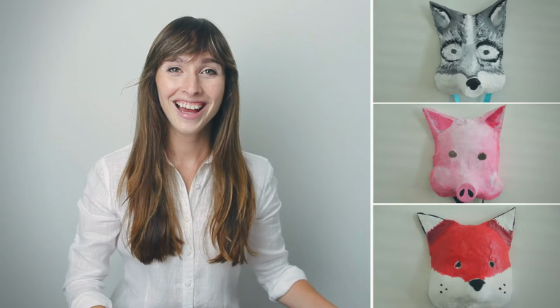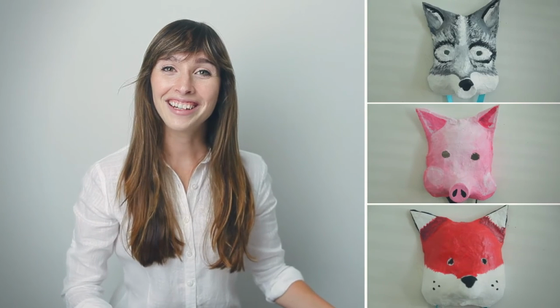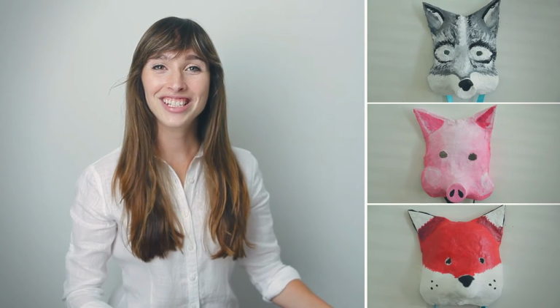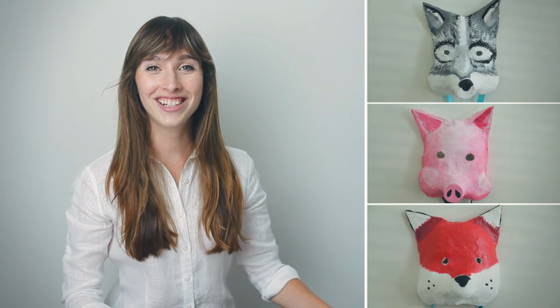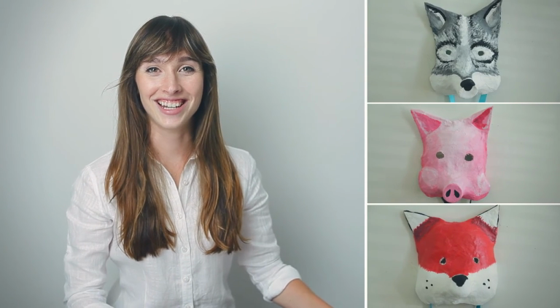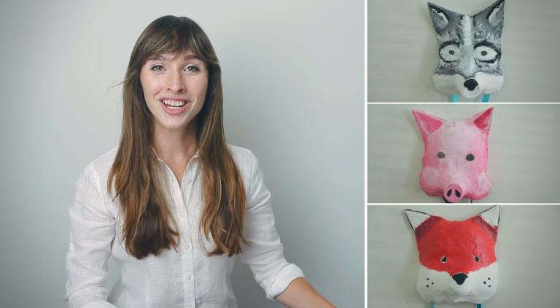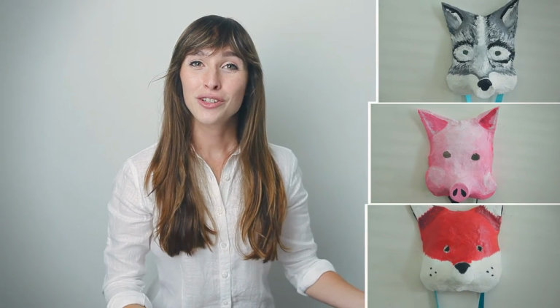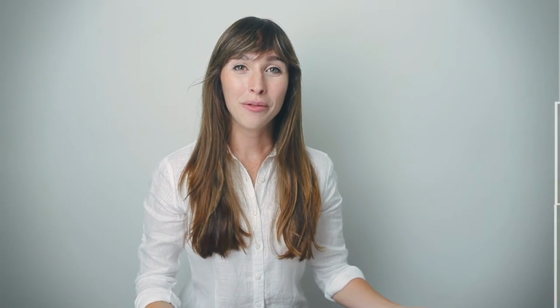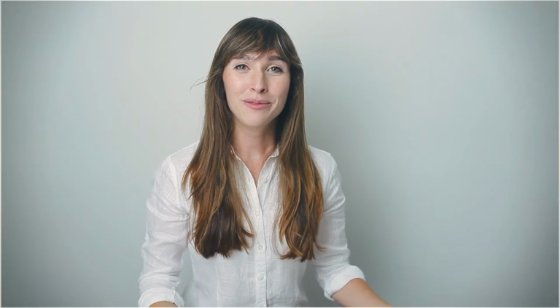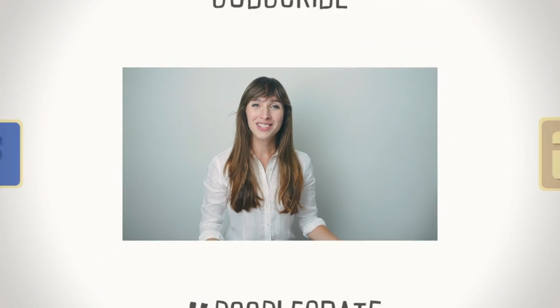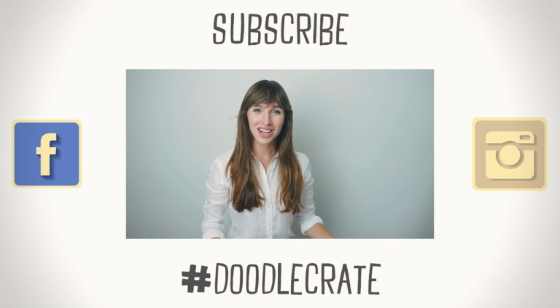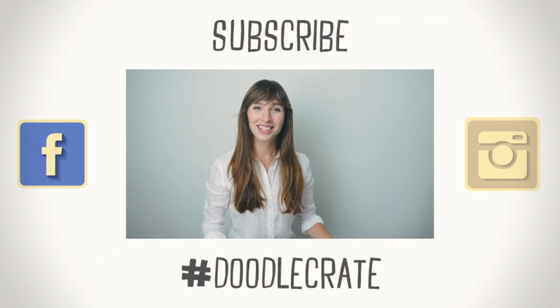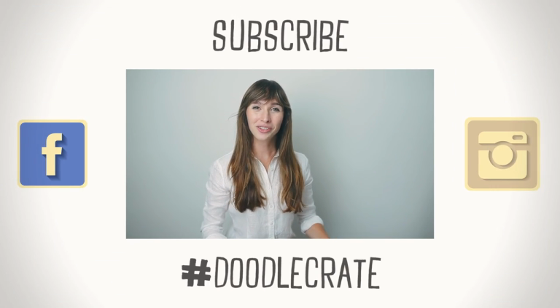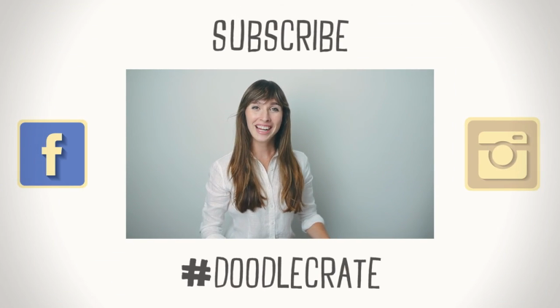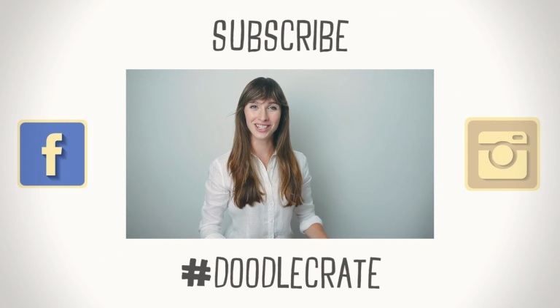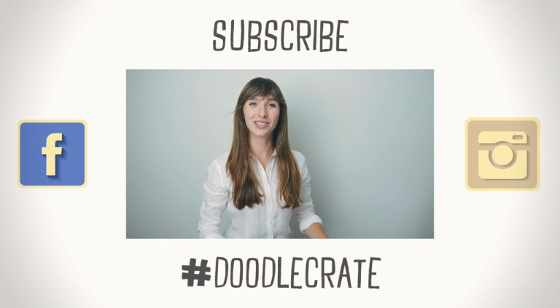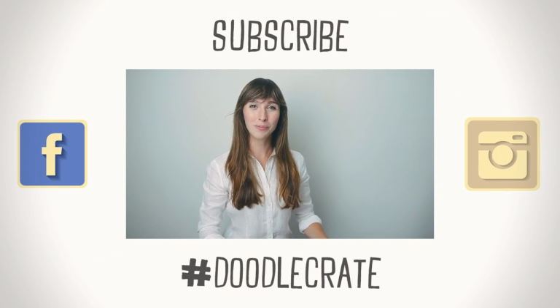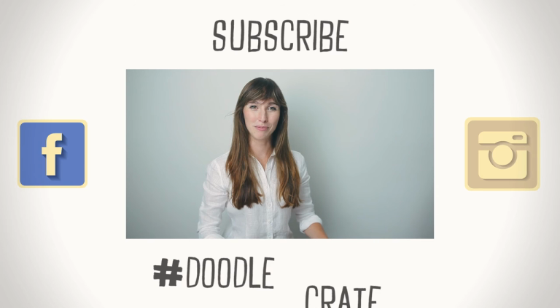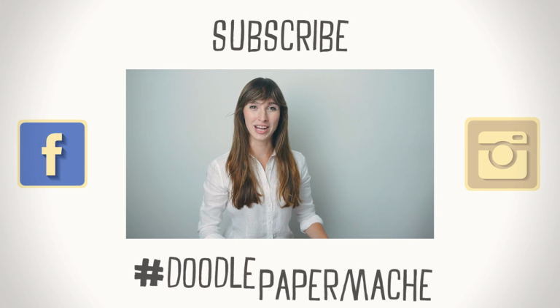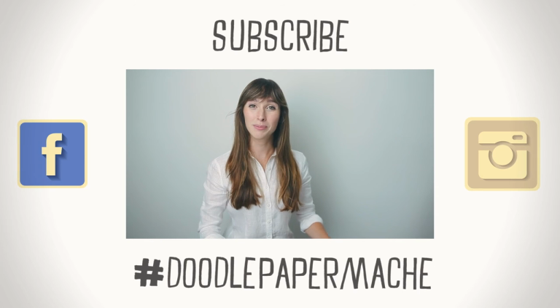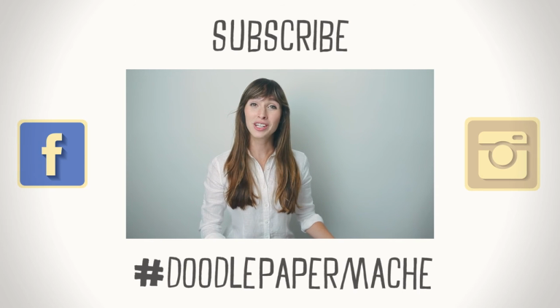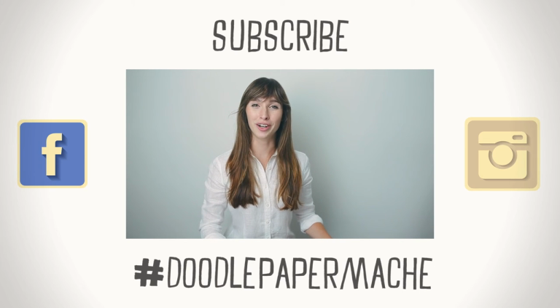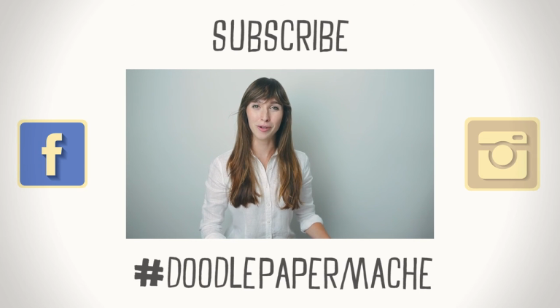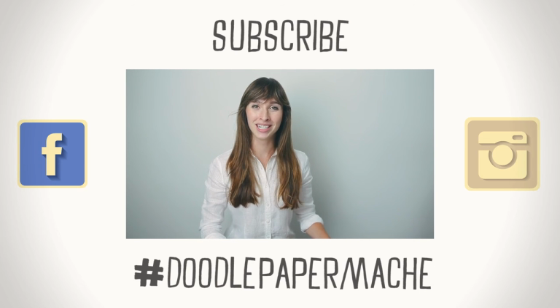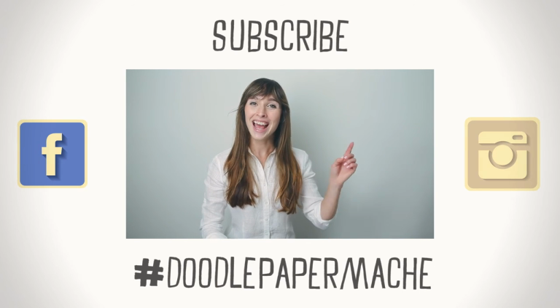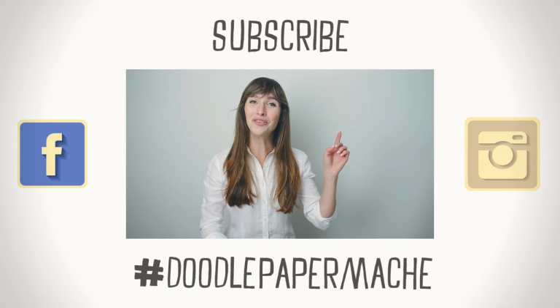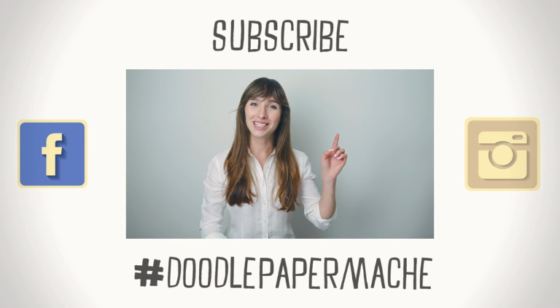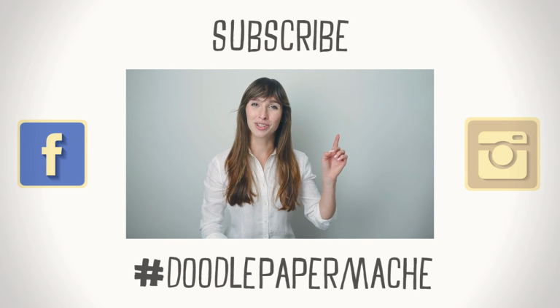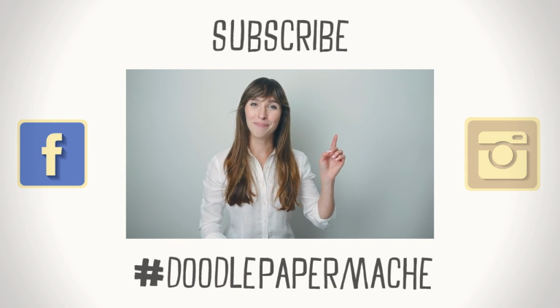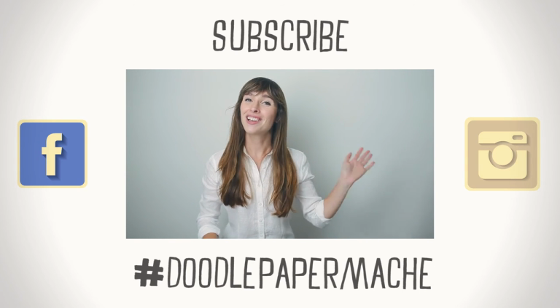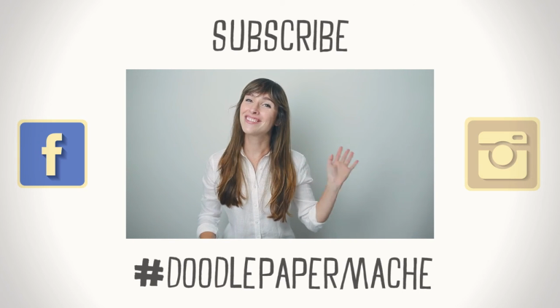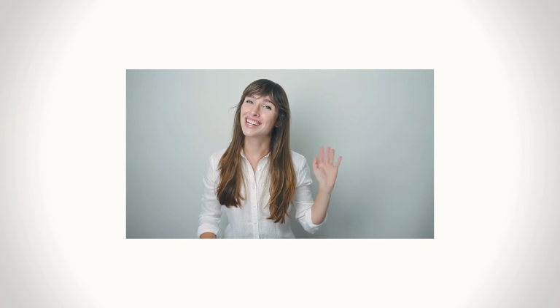I'd love to see your designs, so share with us by using hashtag DoodleCrate and hashtag doodle paper mache to be featured on a post. And don't forget to subscribe — I'll see you next time.